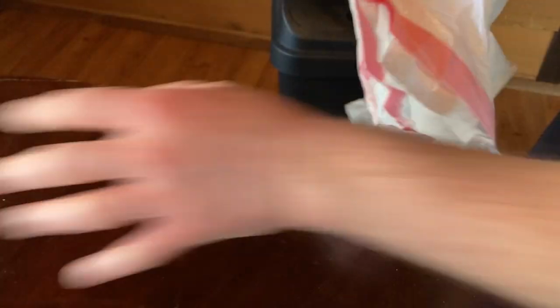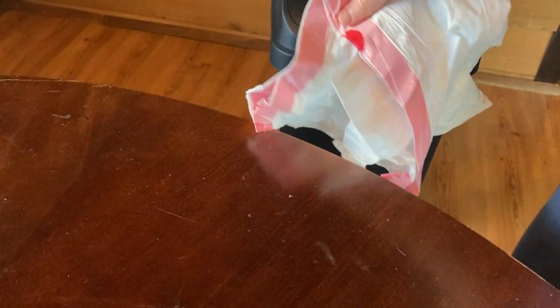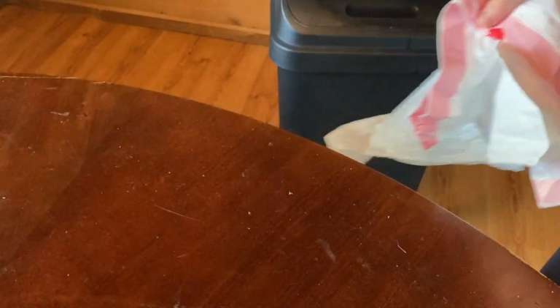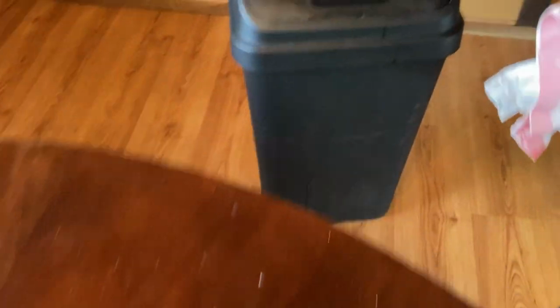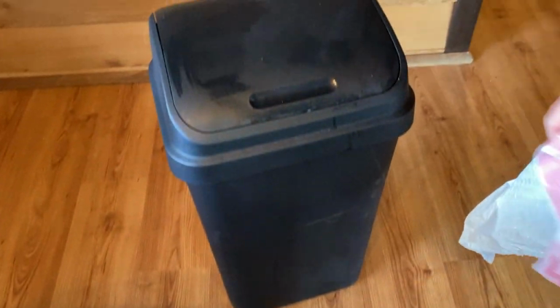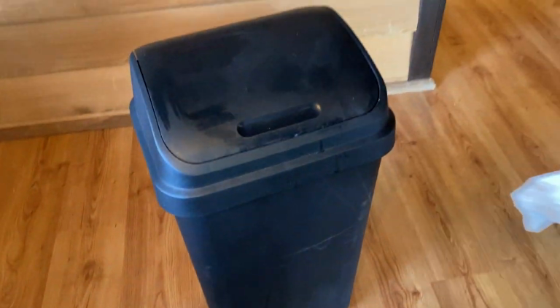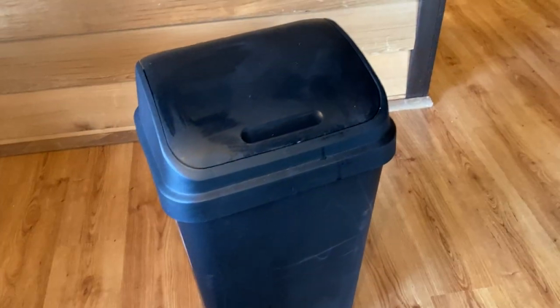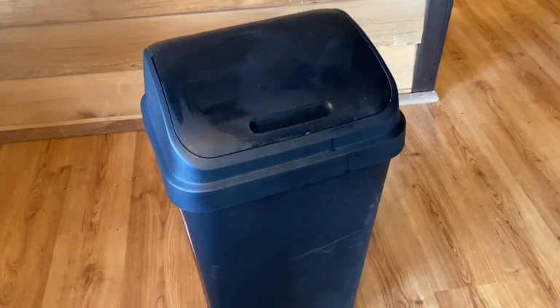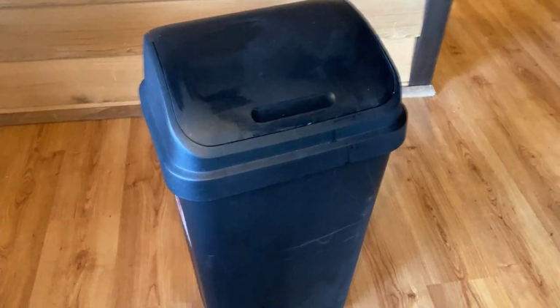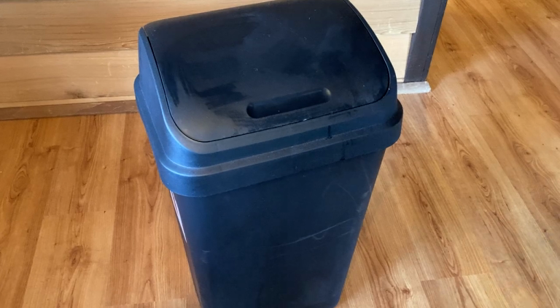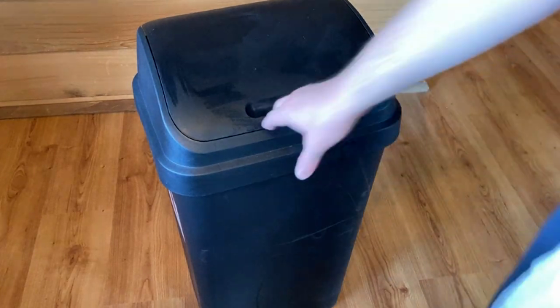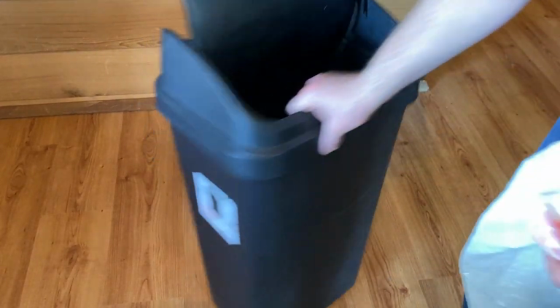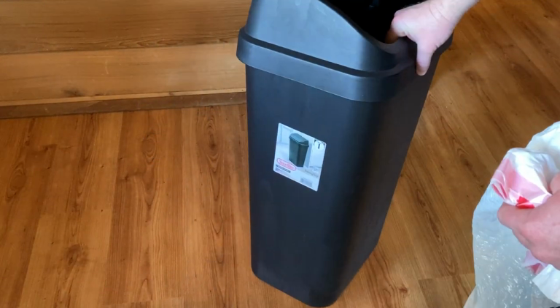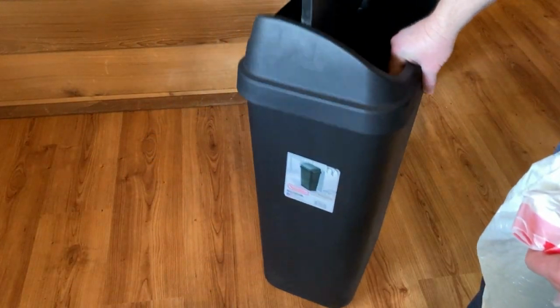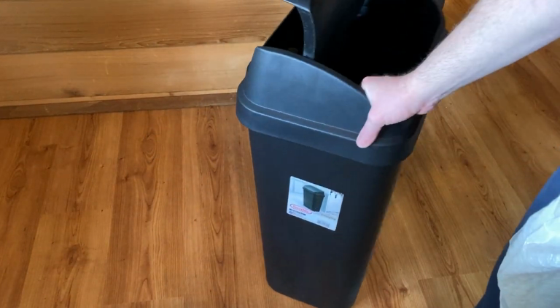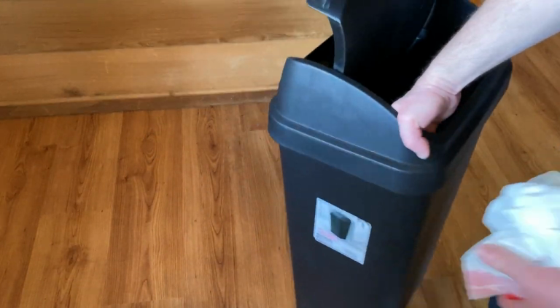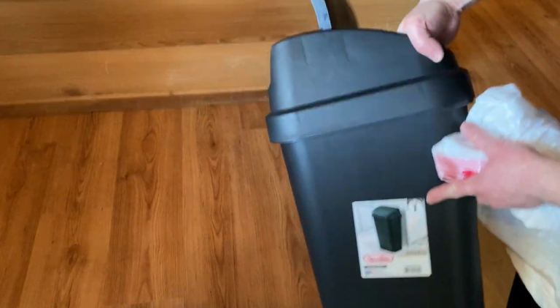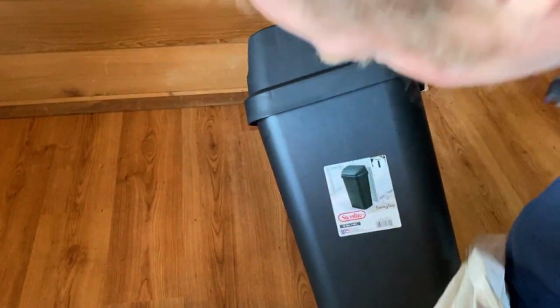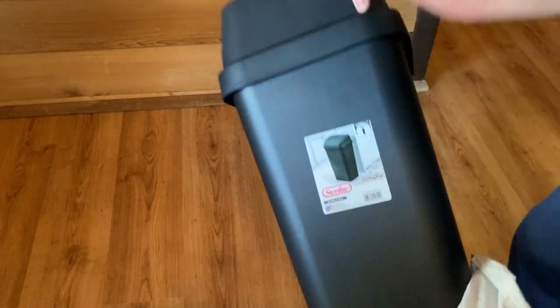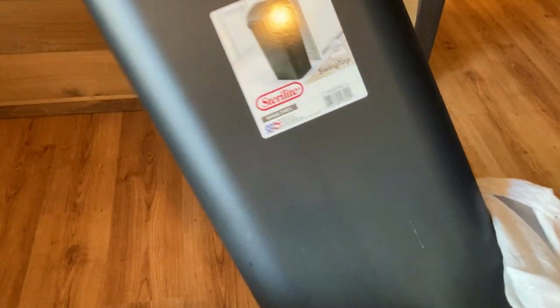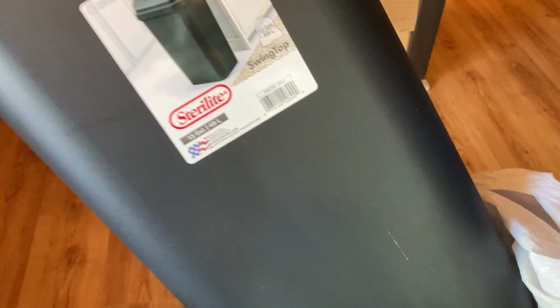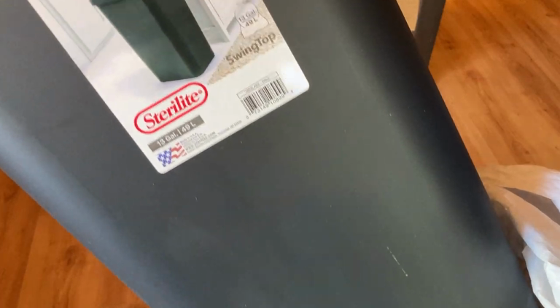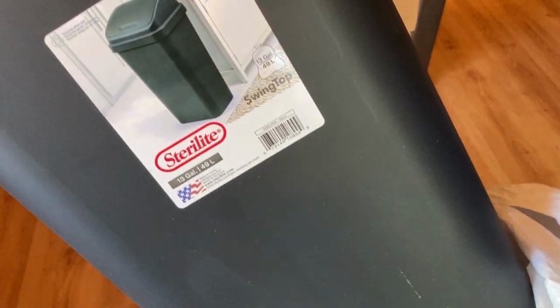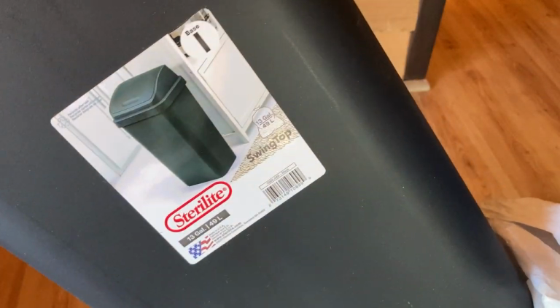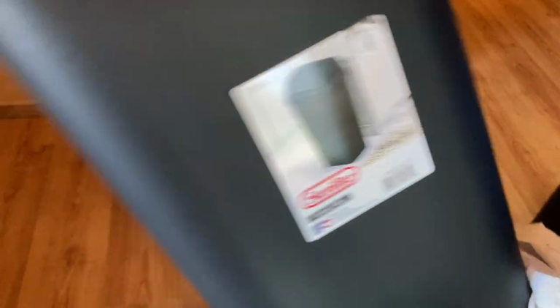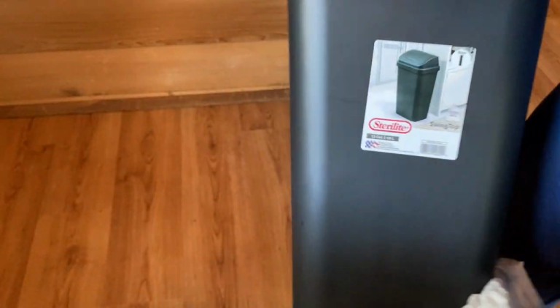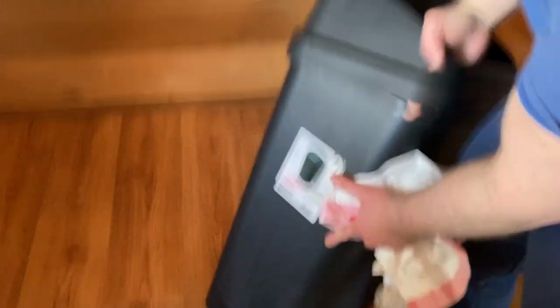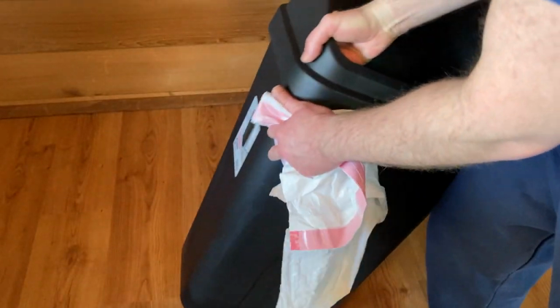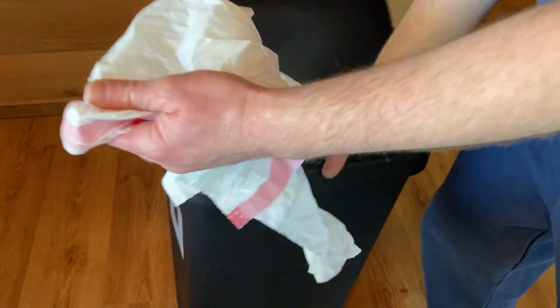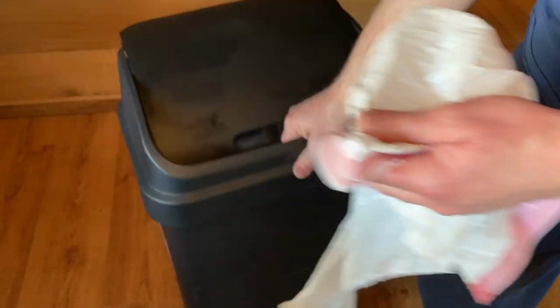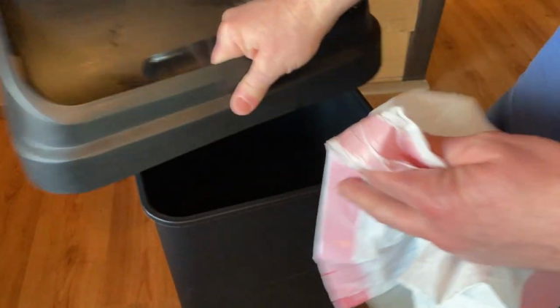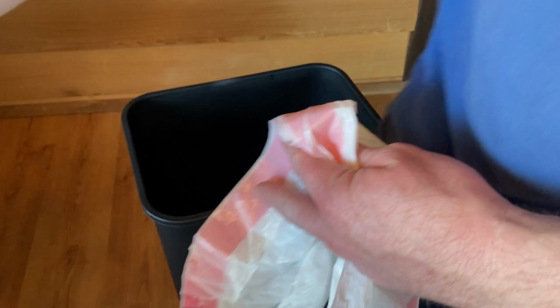Let's go ahead and try it. This is a regular size trash can — it says 13 gallons. This is a 13 gallon trash can, and these are 13 gallon bags, so it should be perfect.